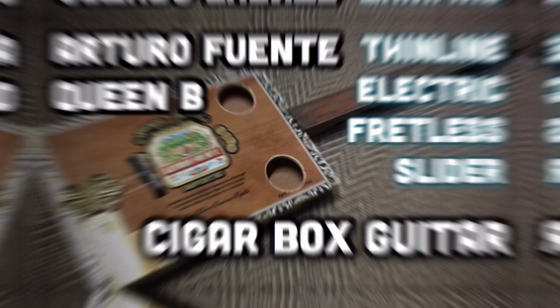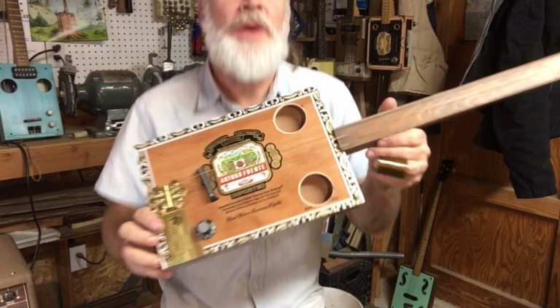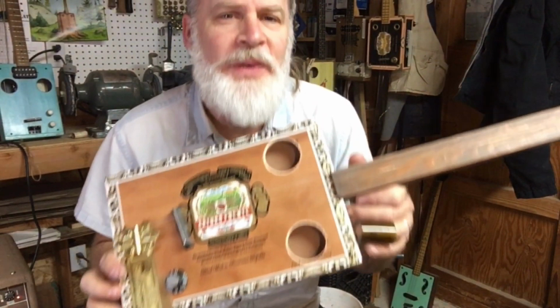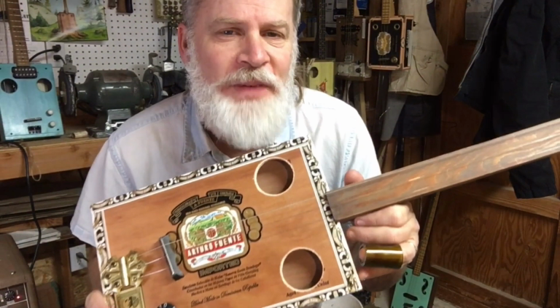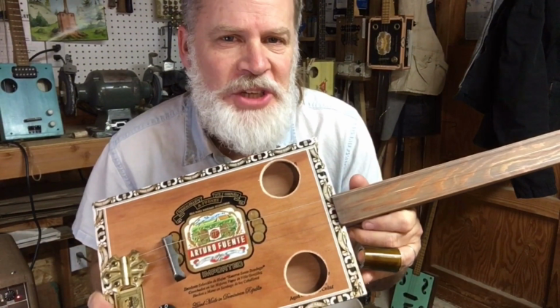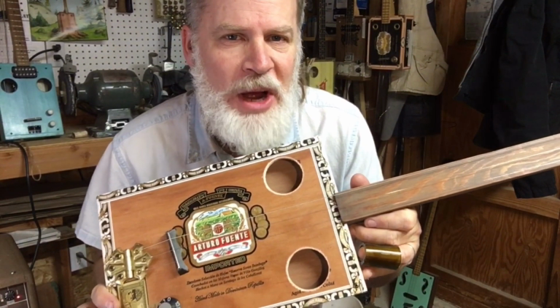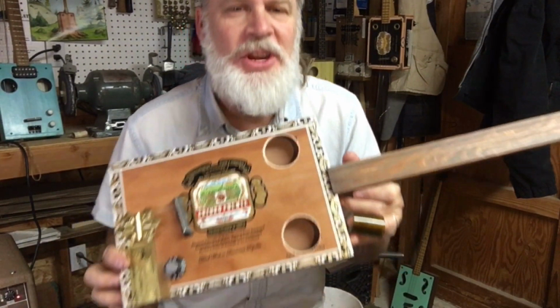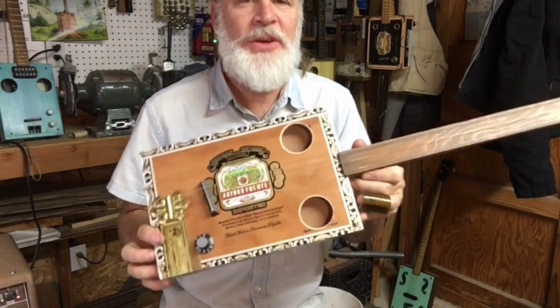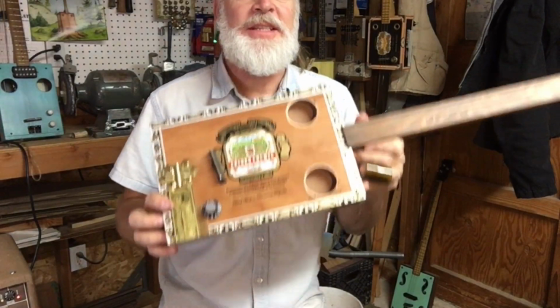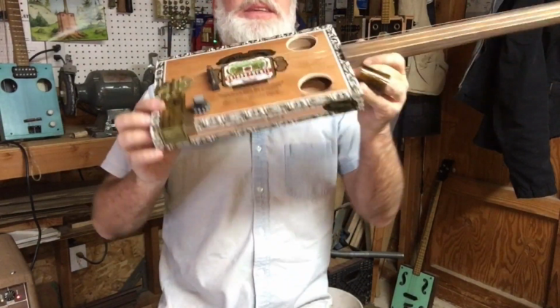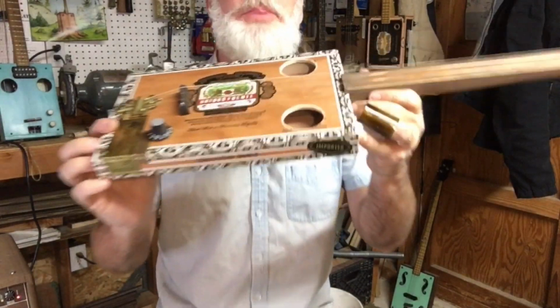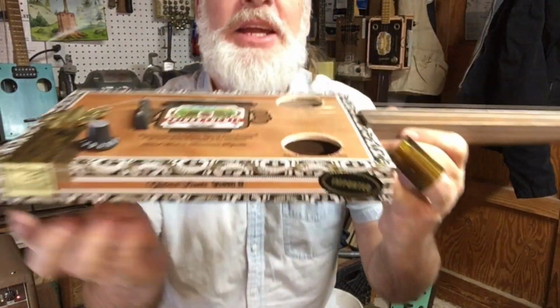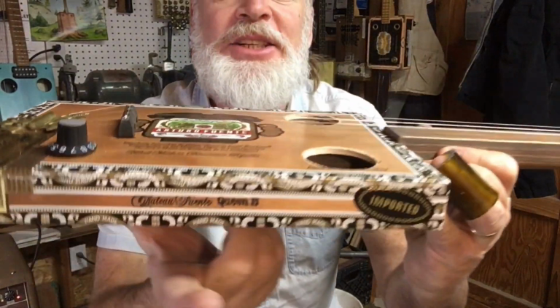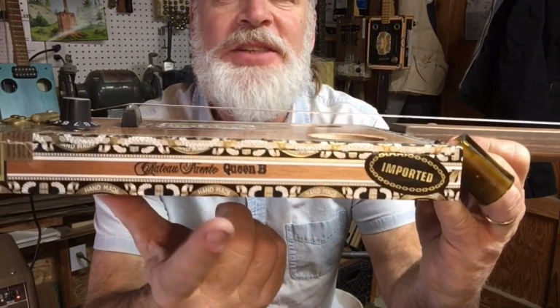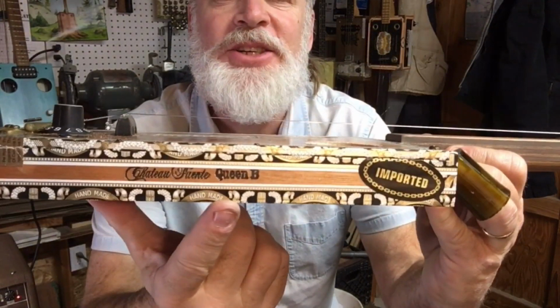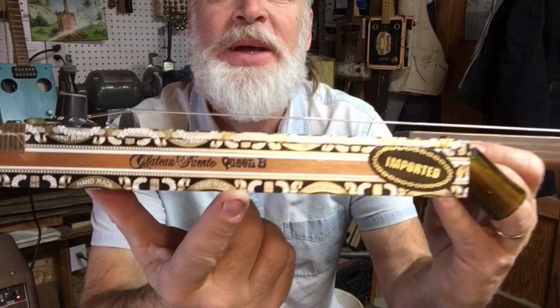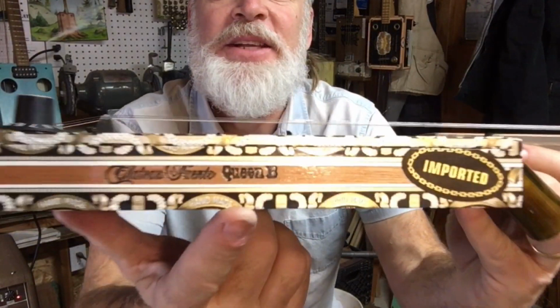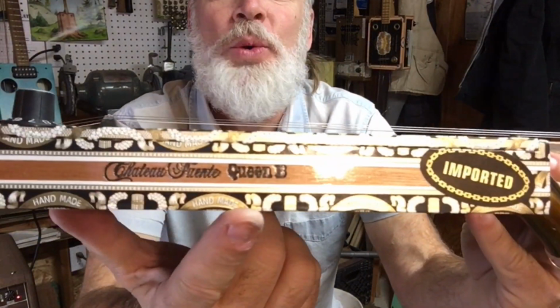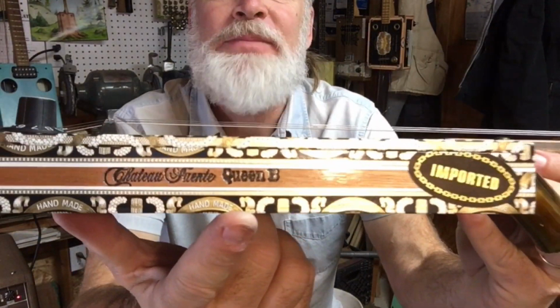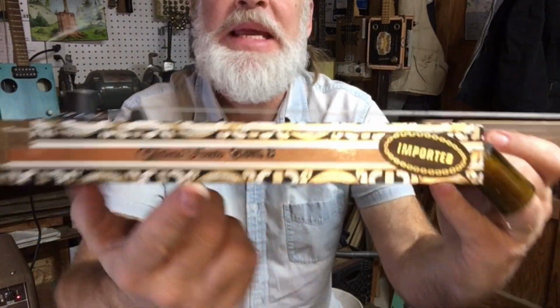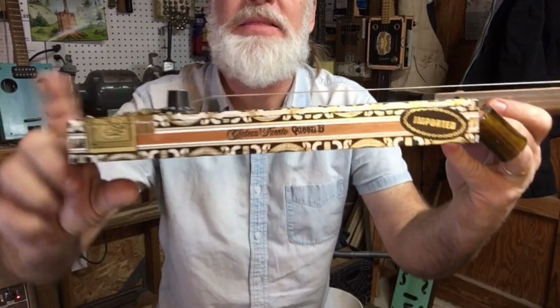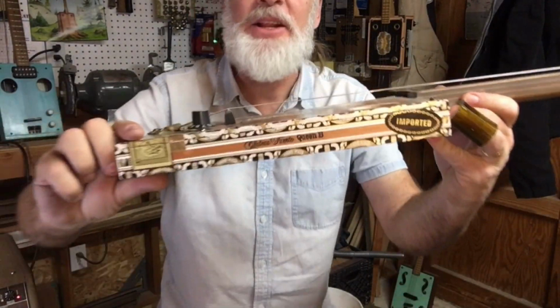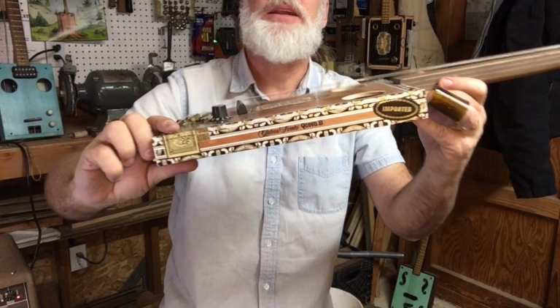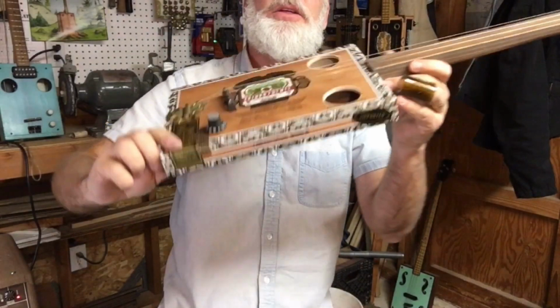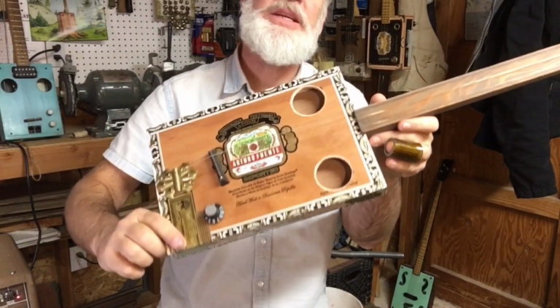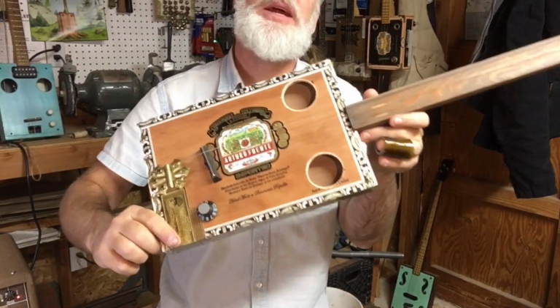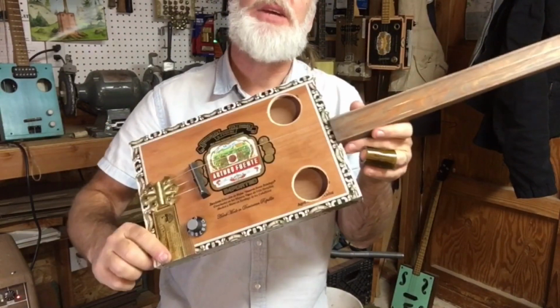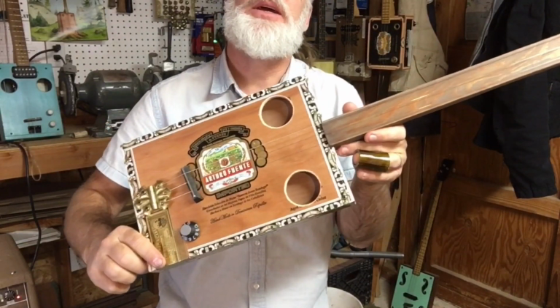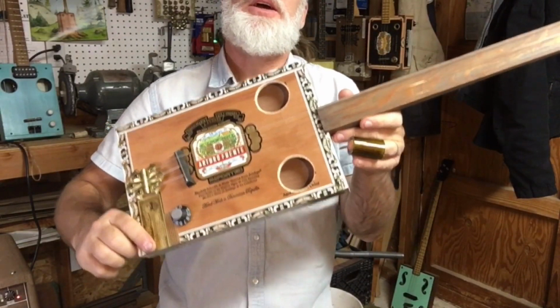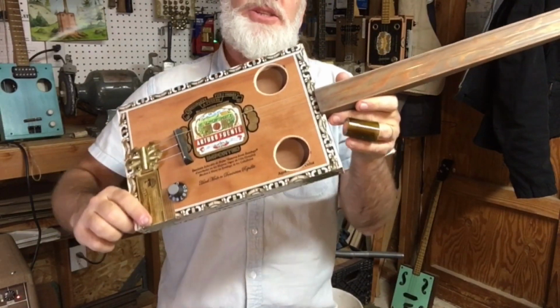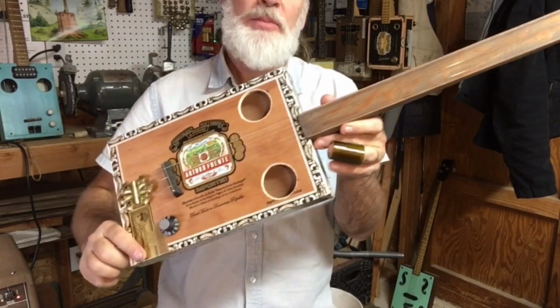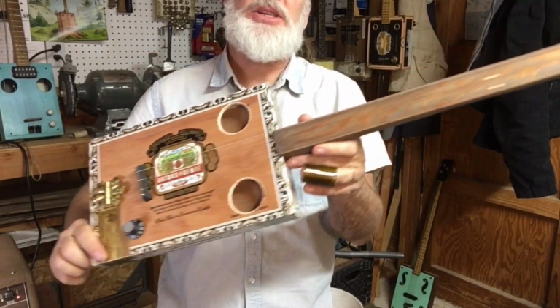Greetings friends and fellow cigar box guitar enthusiasts! Del Puckett here, and I just finished up this Queen Bee Thinline 3-string electric cigar box guitar.